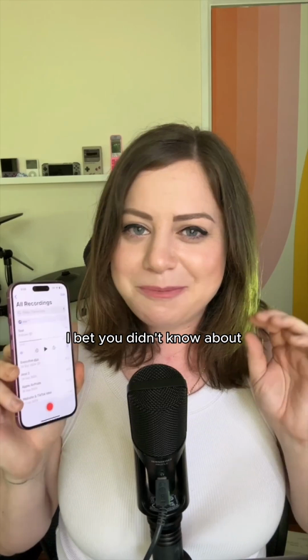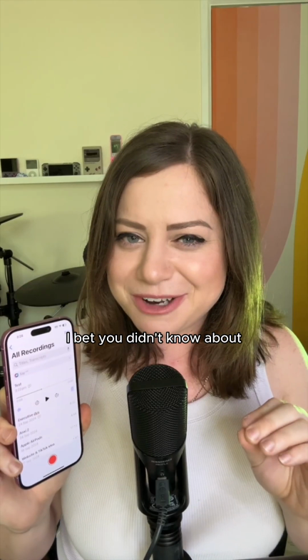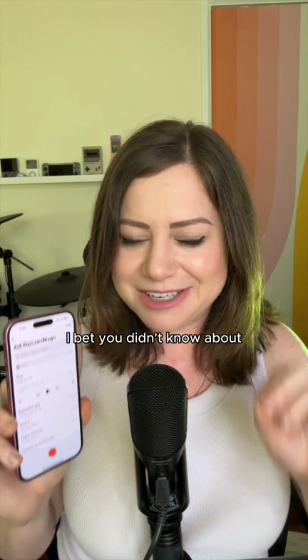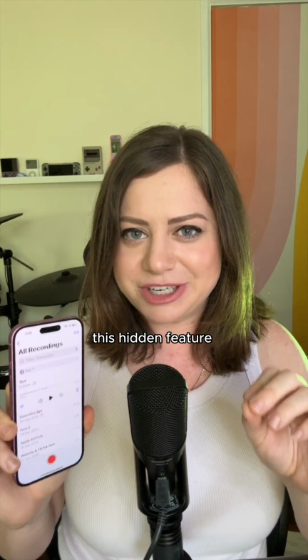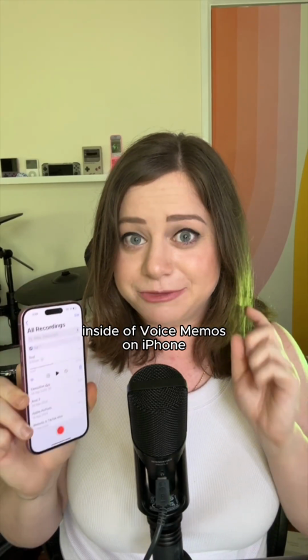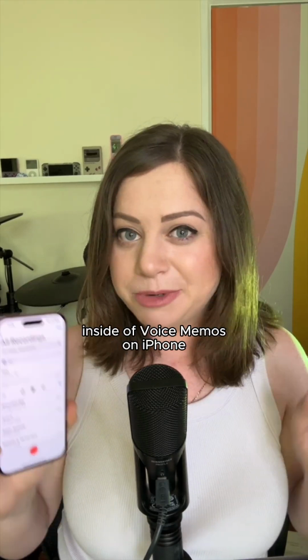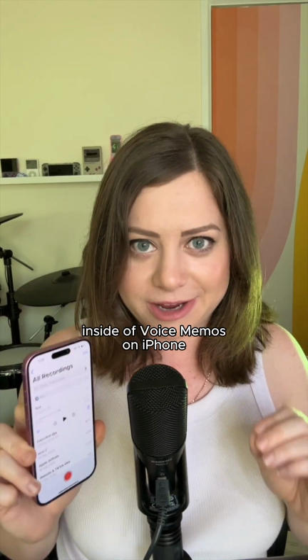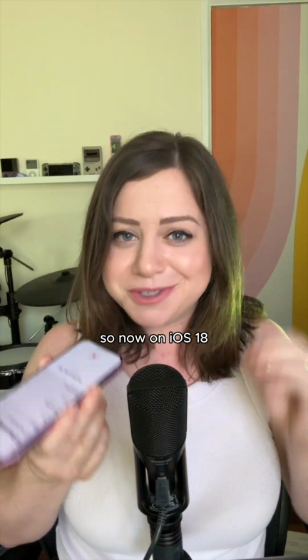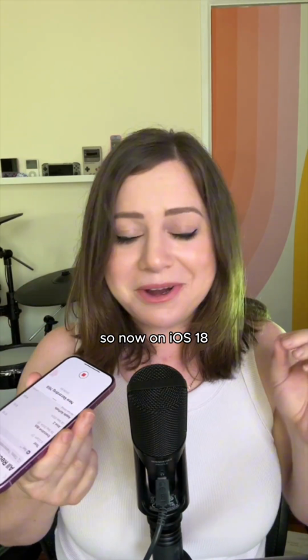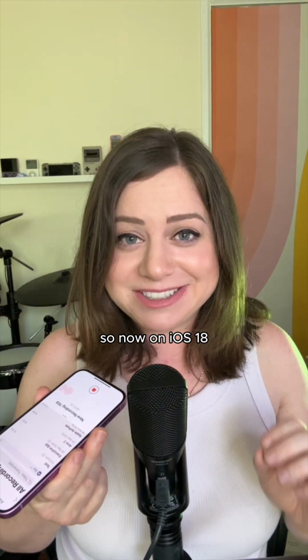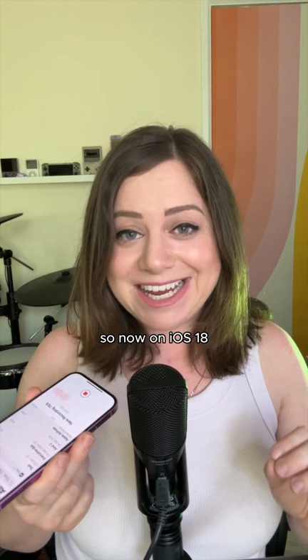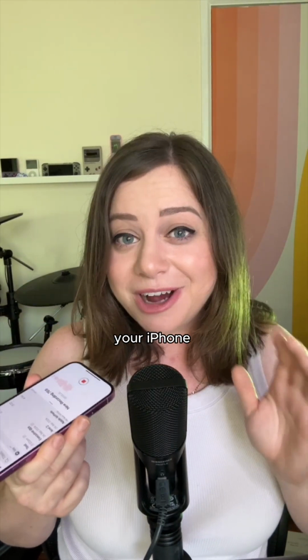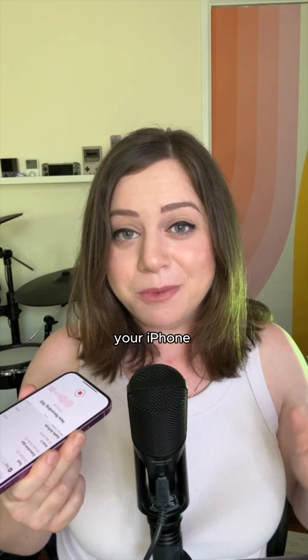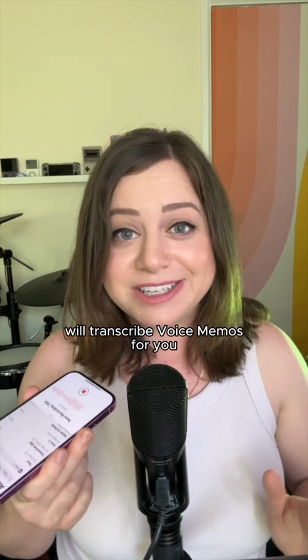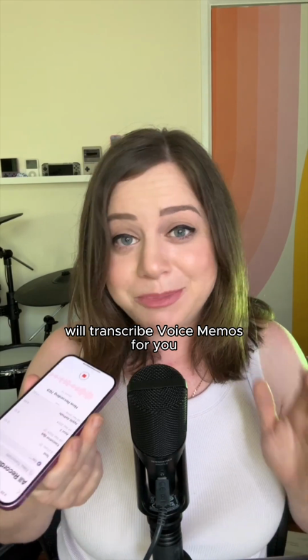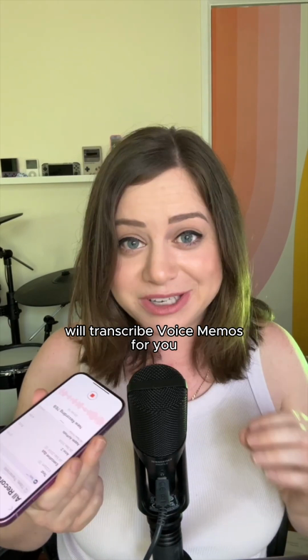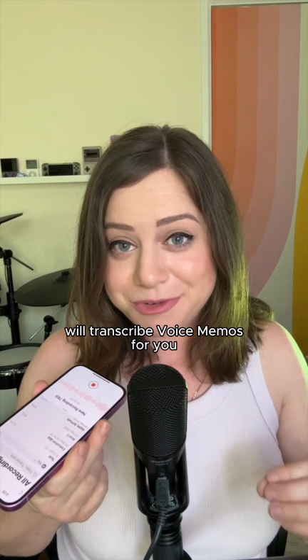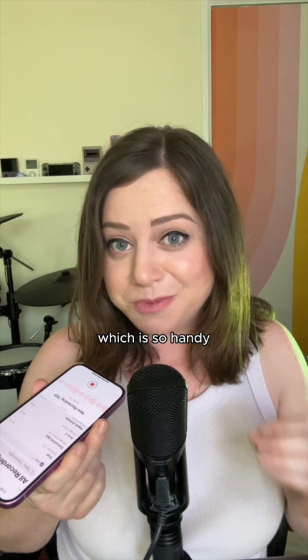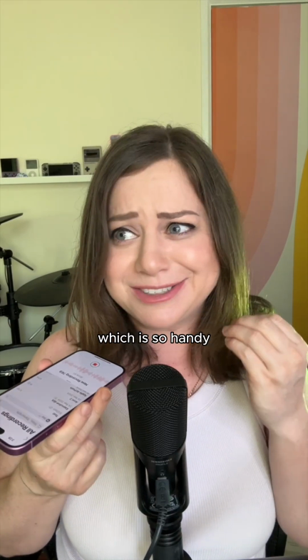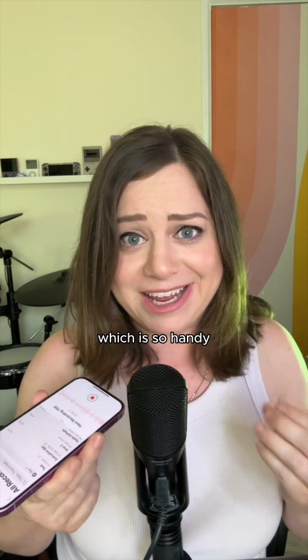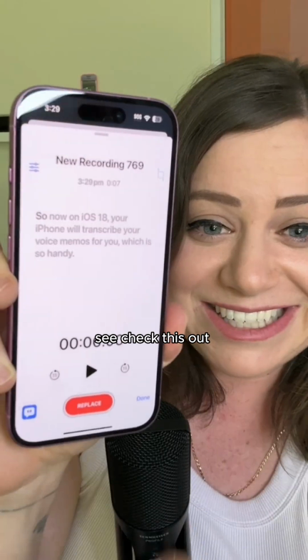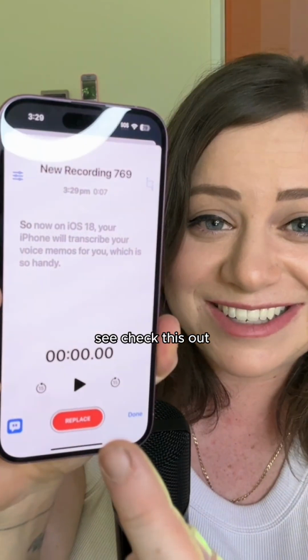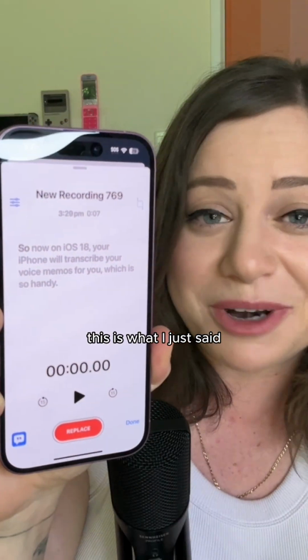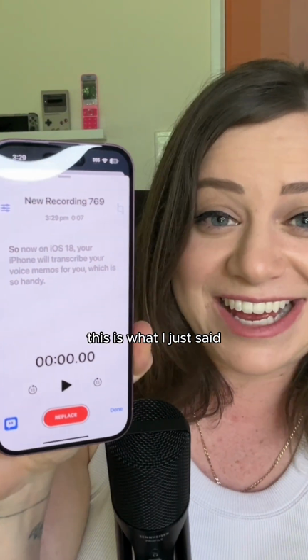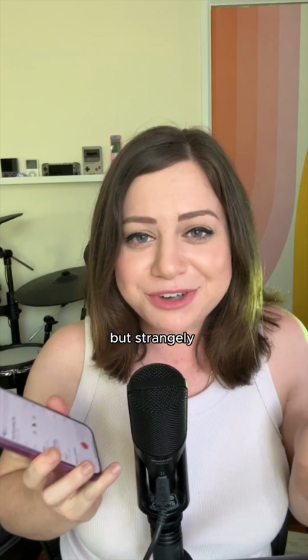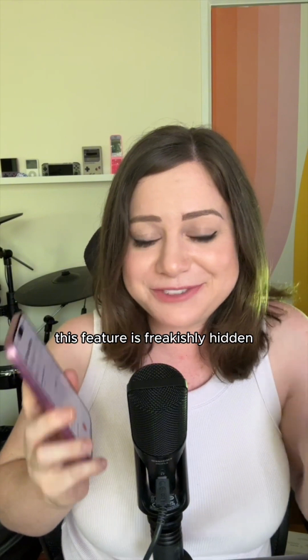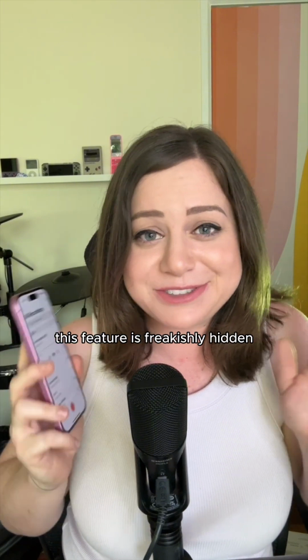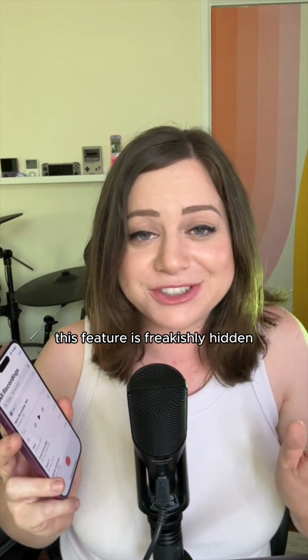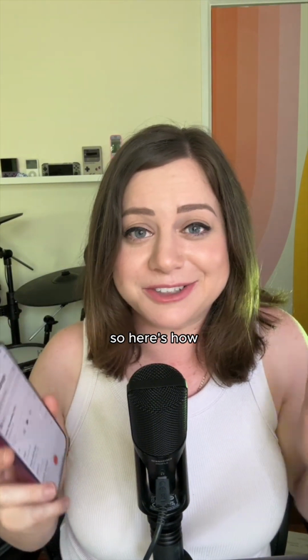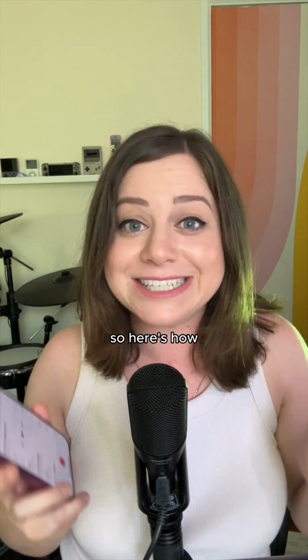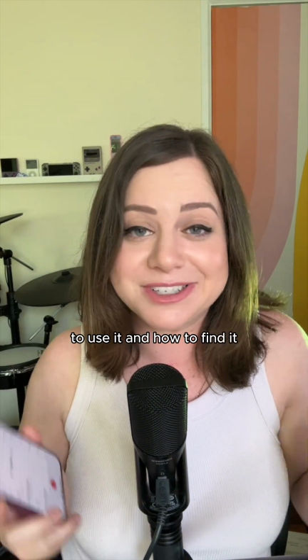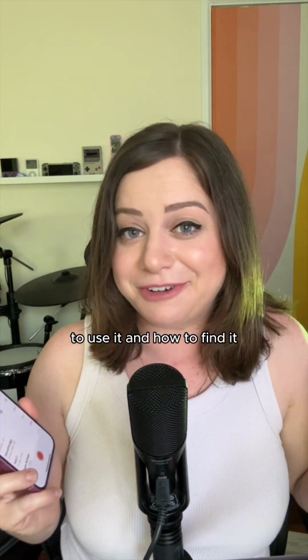I bet you didn't know about this hidden feature inside of Voice Memos on iPhone. So now on iOS 18, your iPhone will transcribe your voice memos for you, which is so handy. Check this out — this is what I just said. But strangely, this feature is freakishly hidden, so here's how to use it and how to find it.